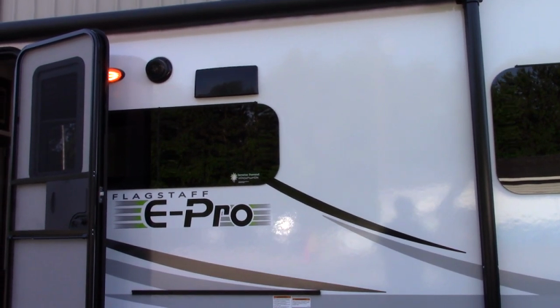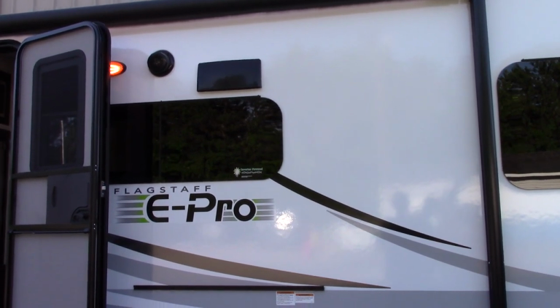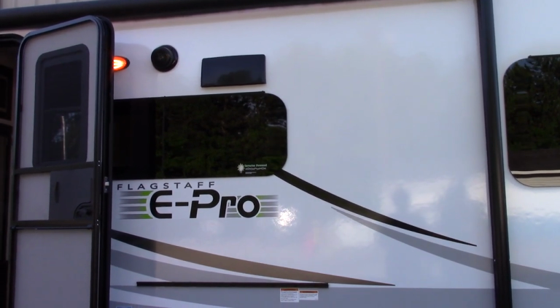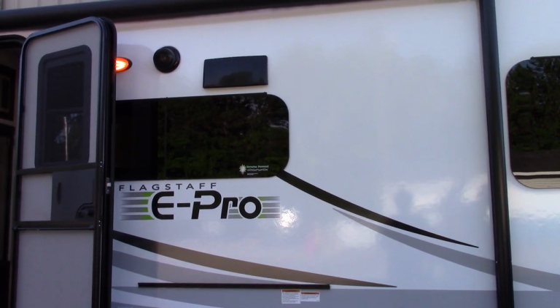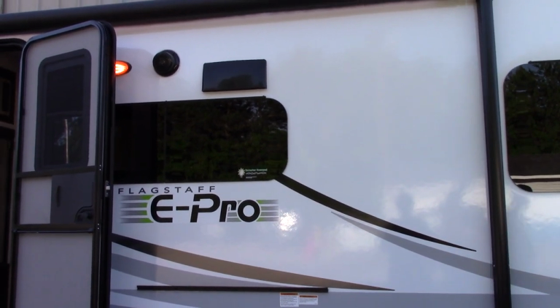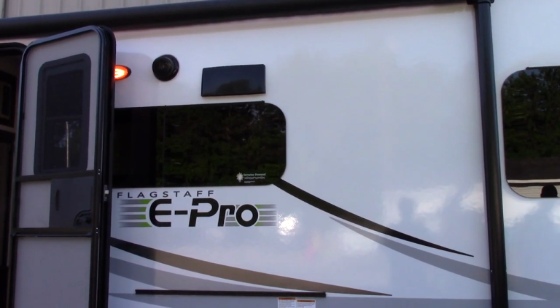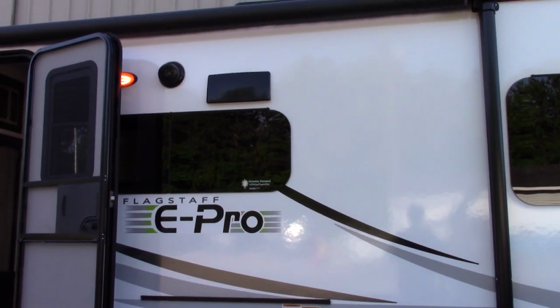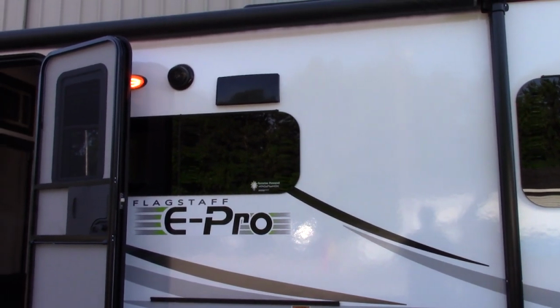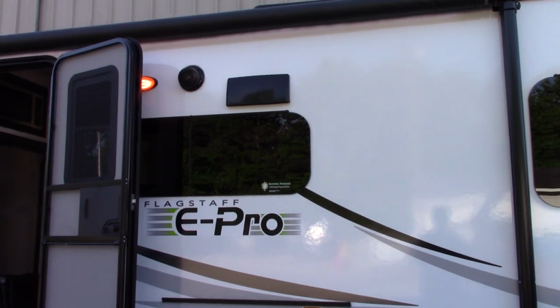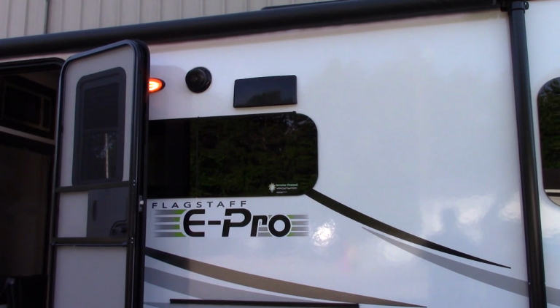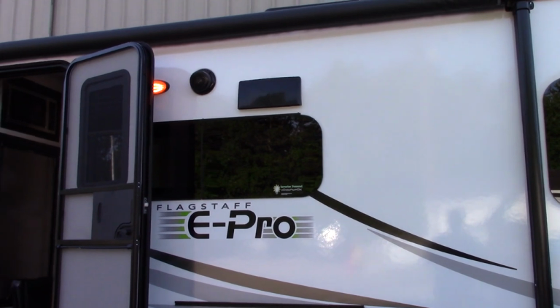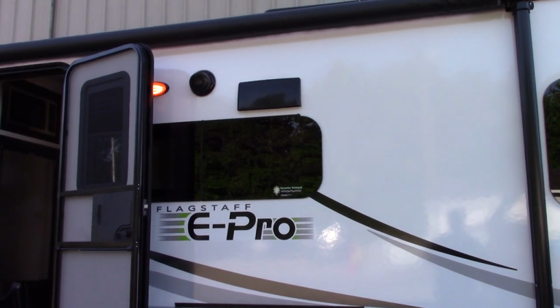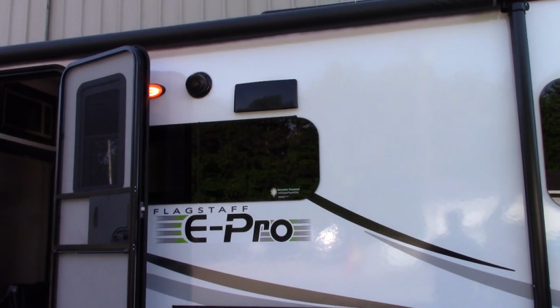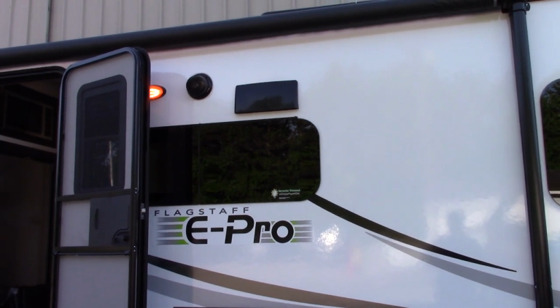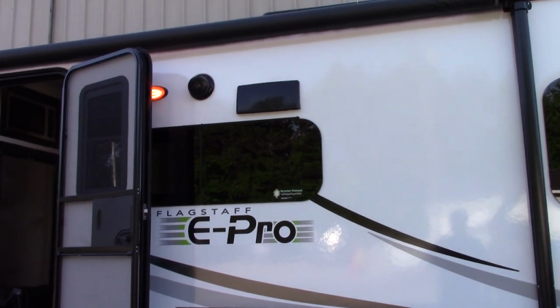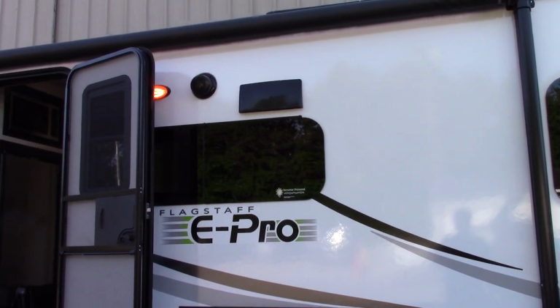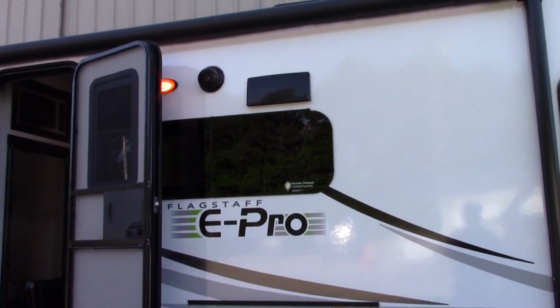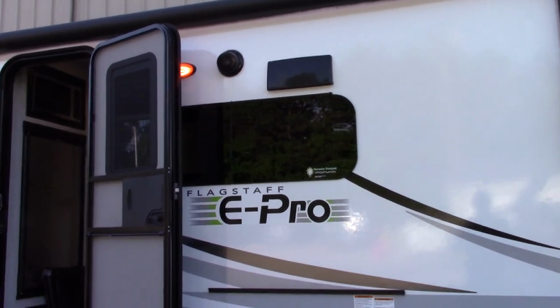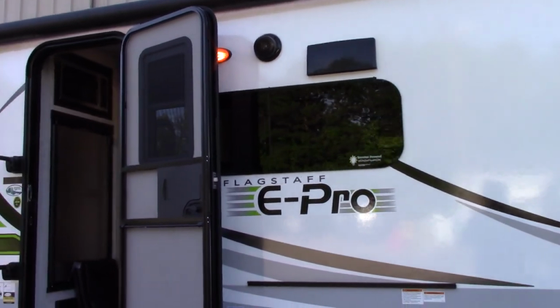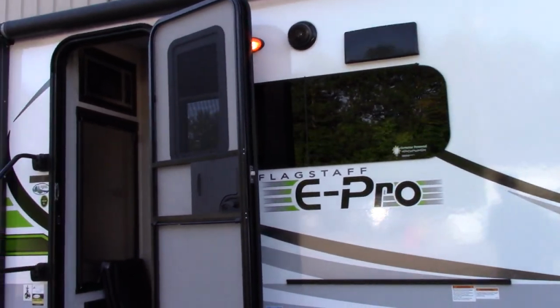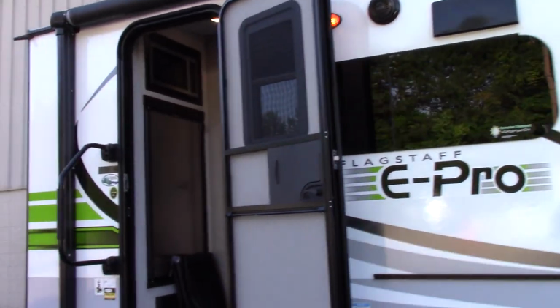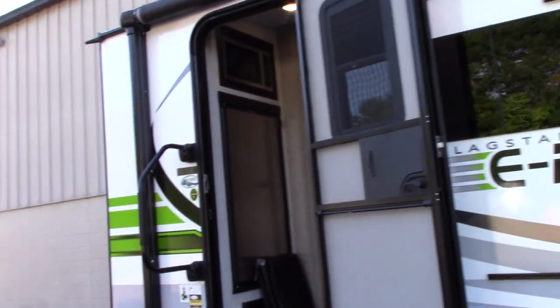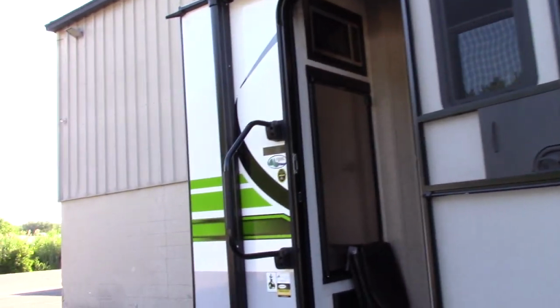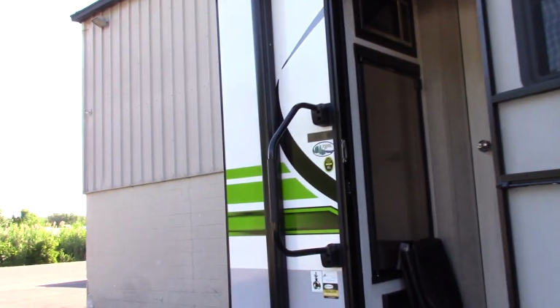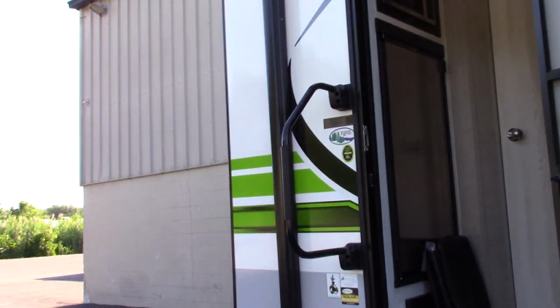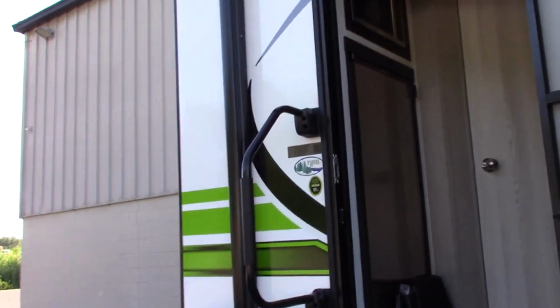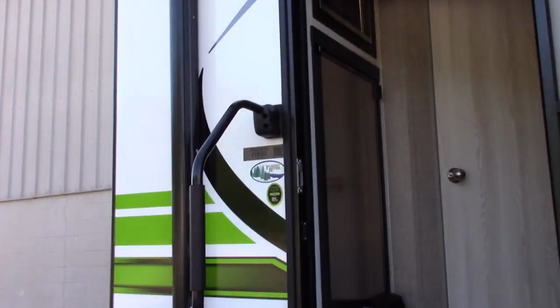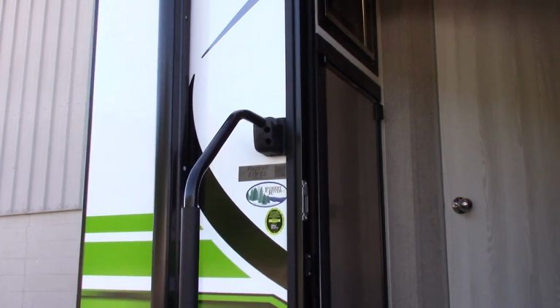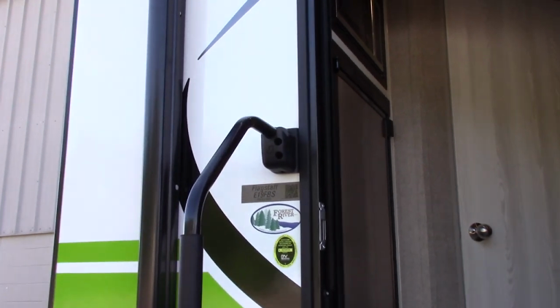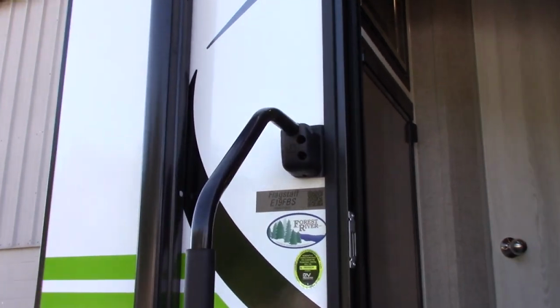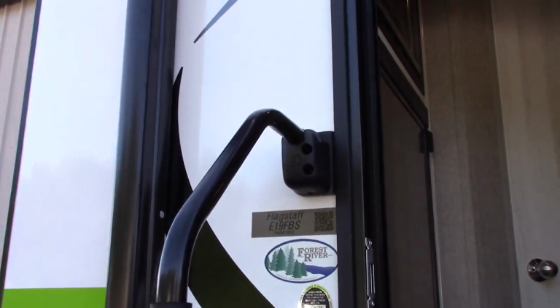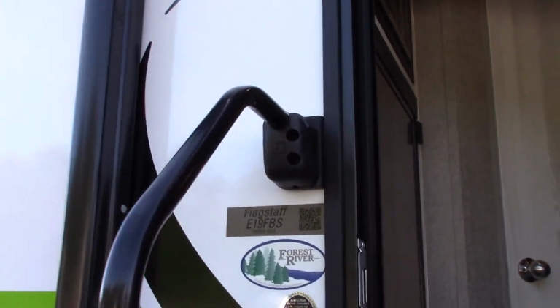This is Carl with National RV Detroit. I'm going to walk you through your Flagstaff E-Pro model 19 FBS.